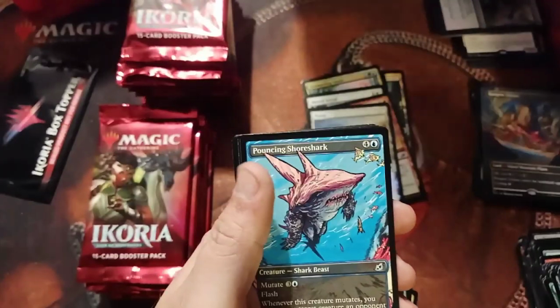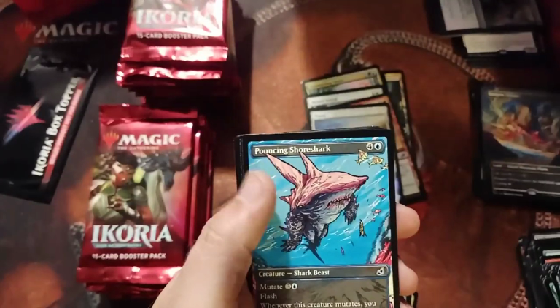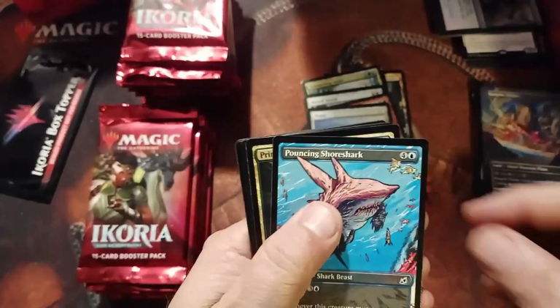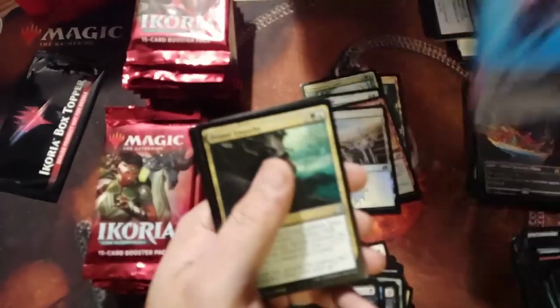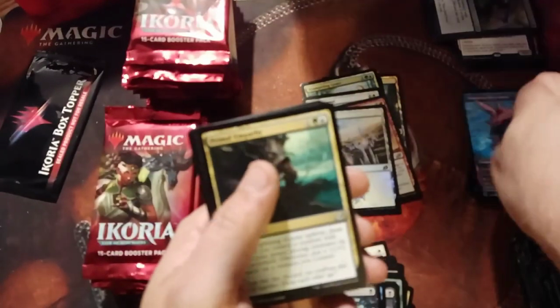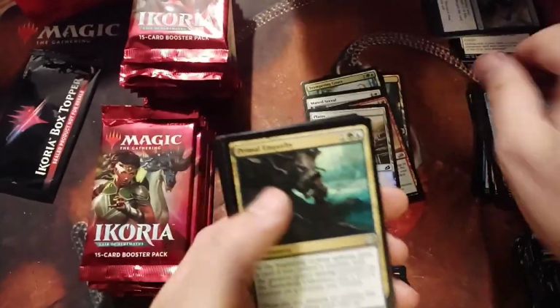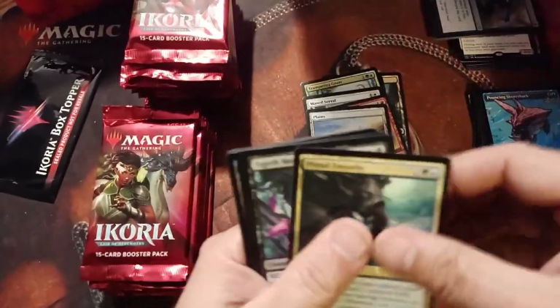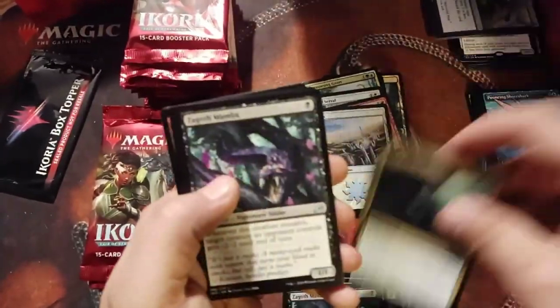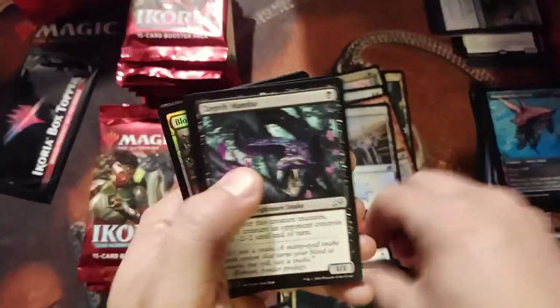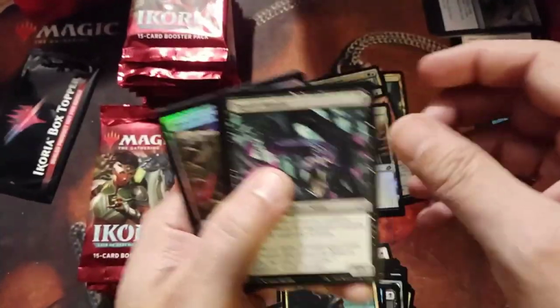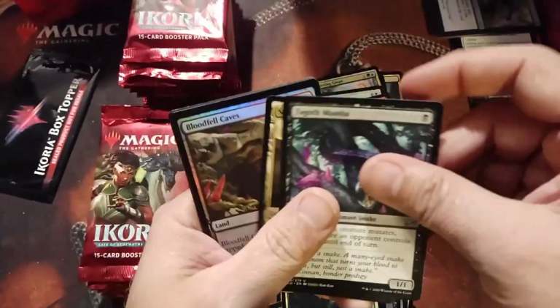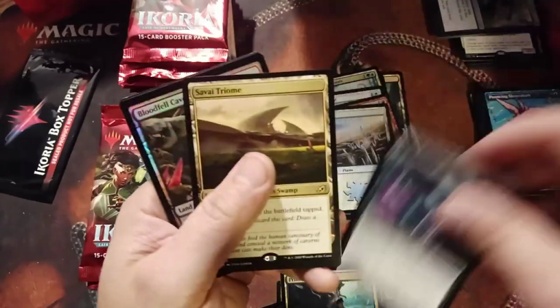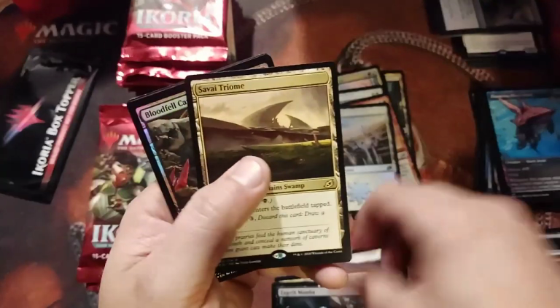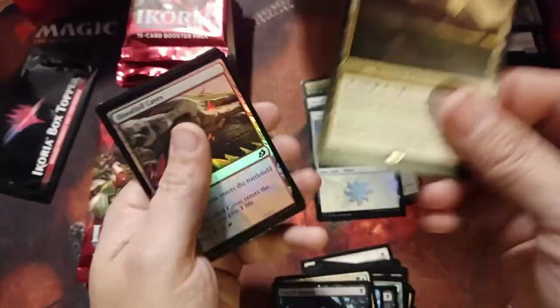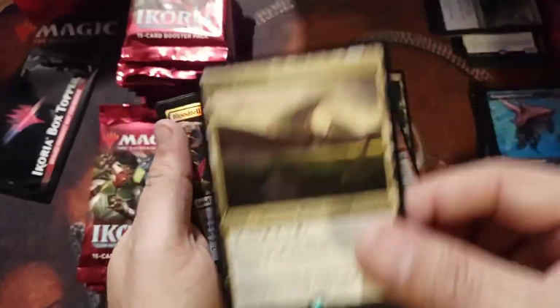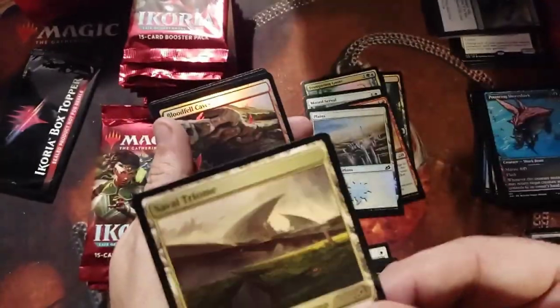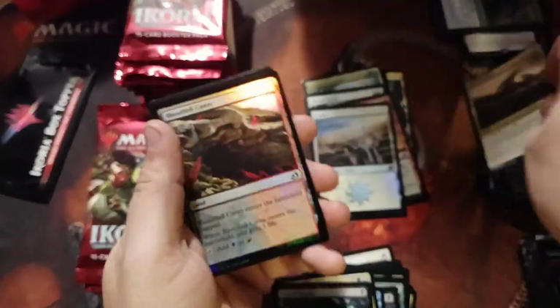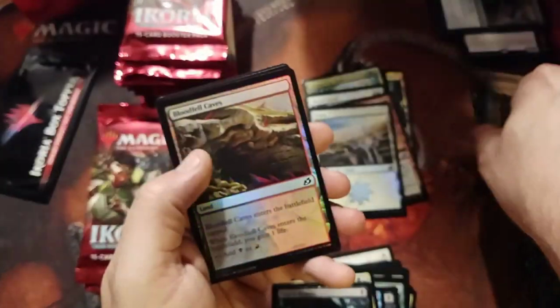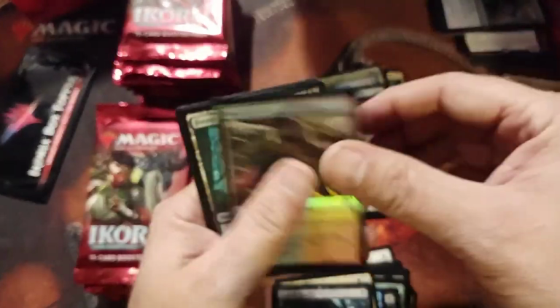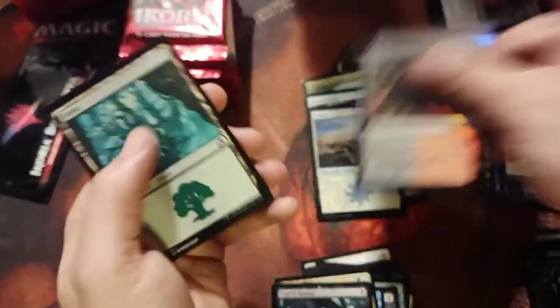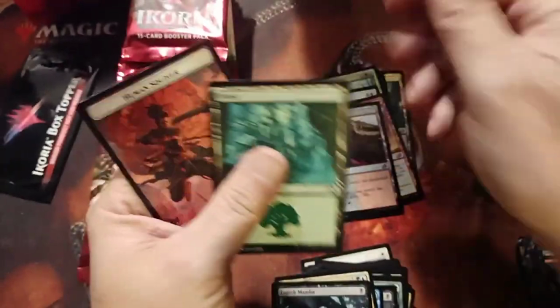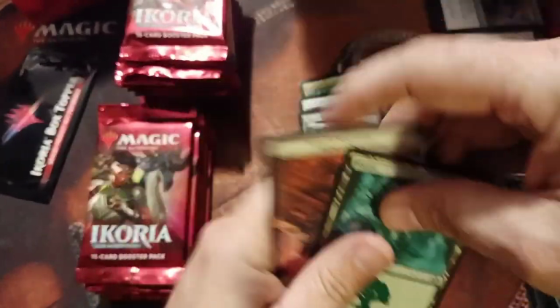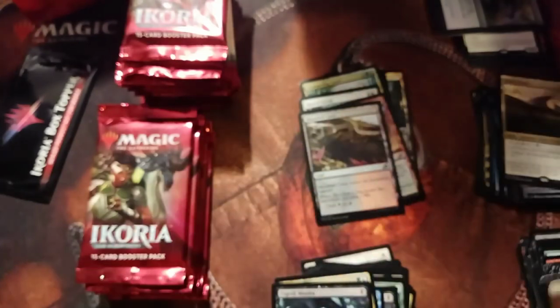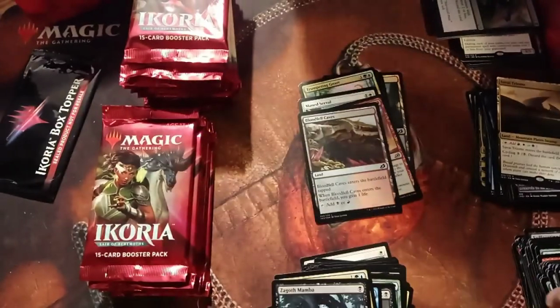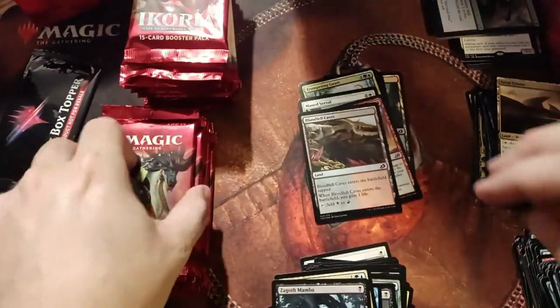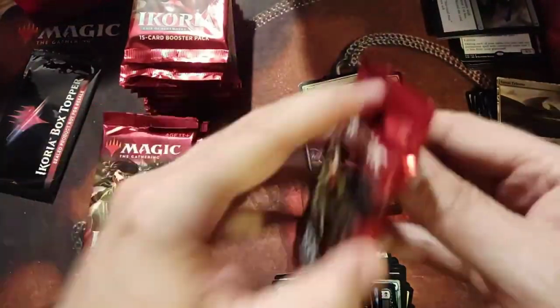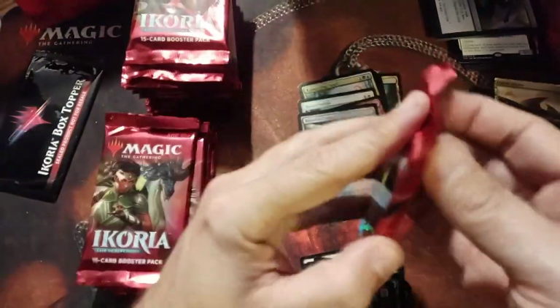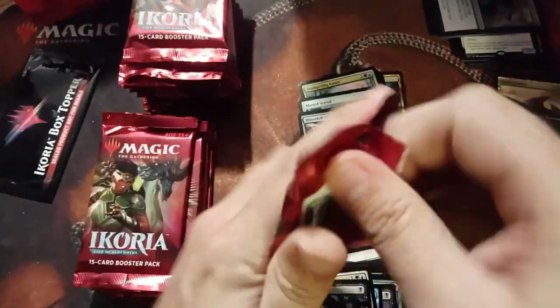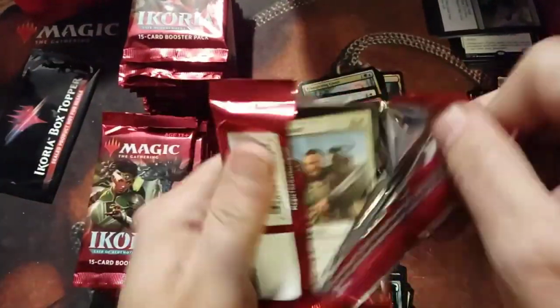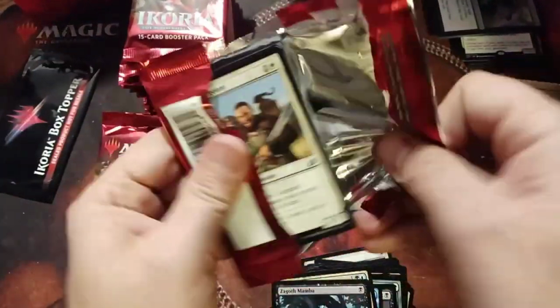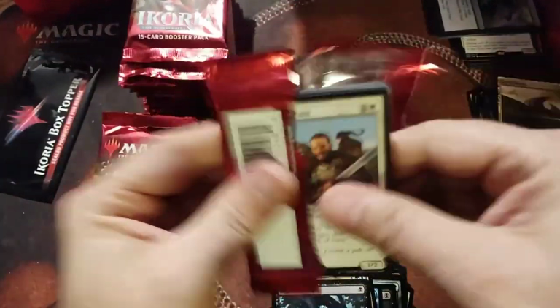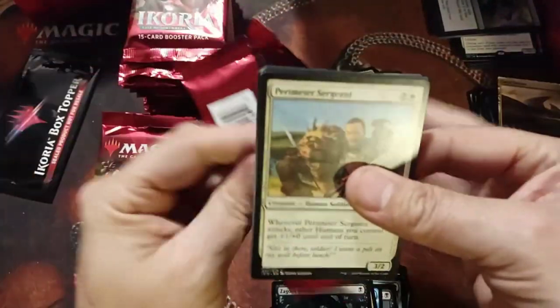Pouncing Shoreshark — alternate art, very cool looking. Empathy. Mamba. Savvy Triome! Bloodfell Caves. And of course, nothing rare.